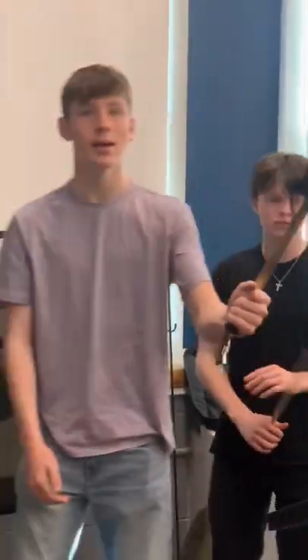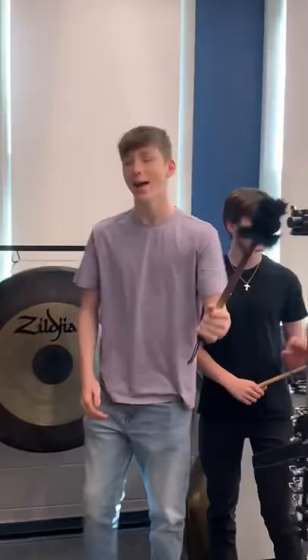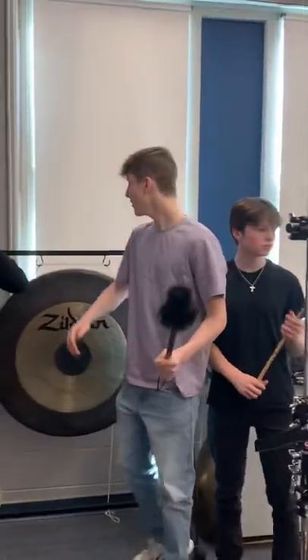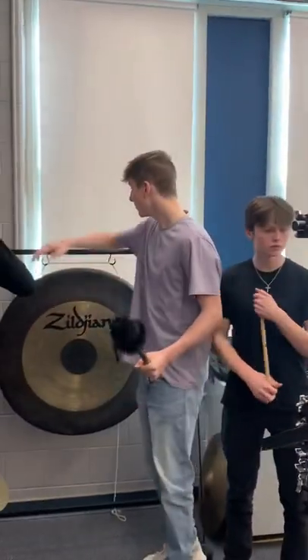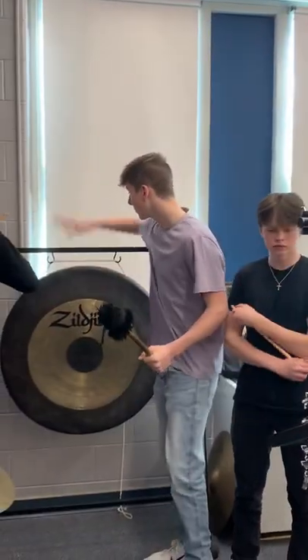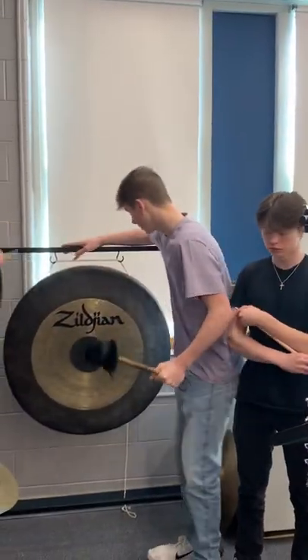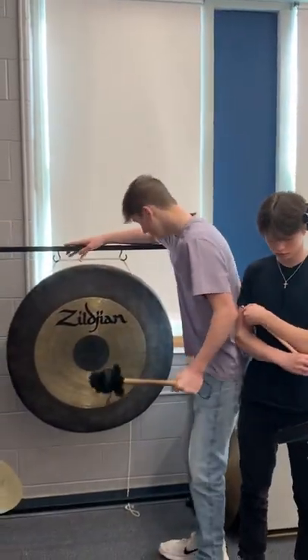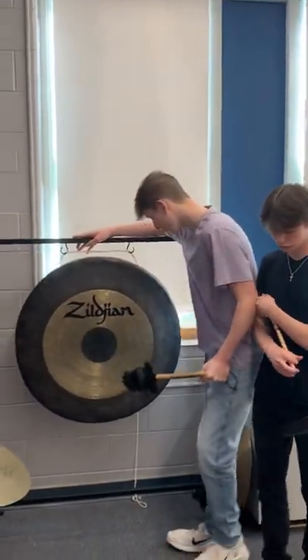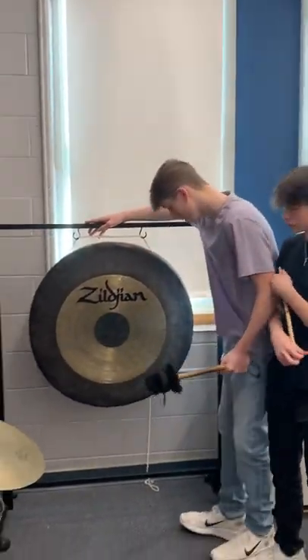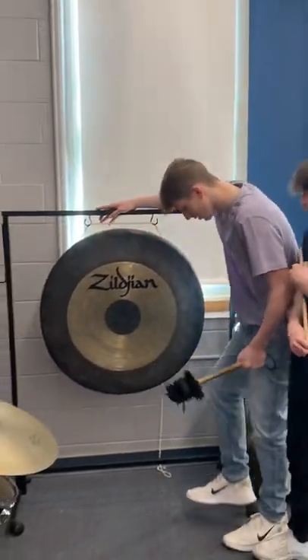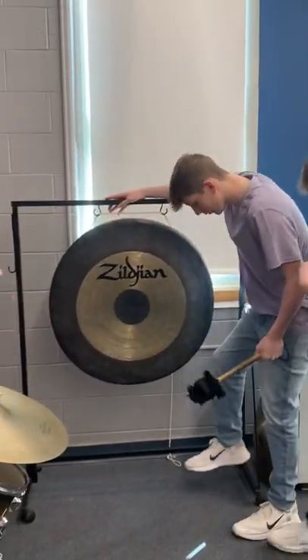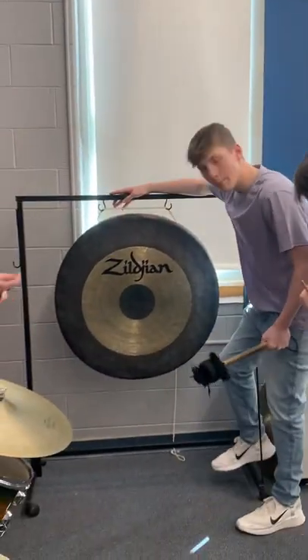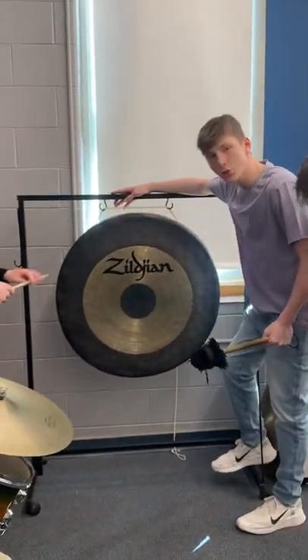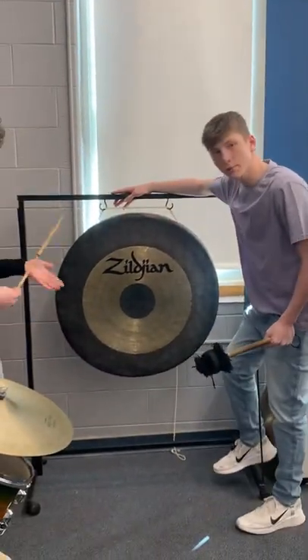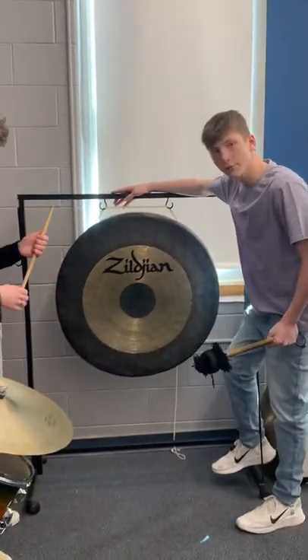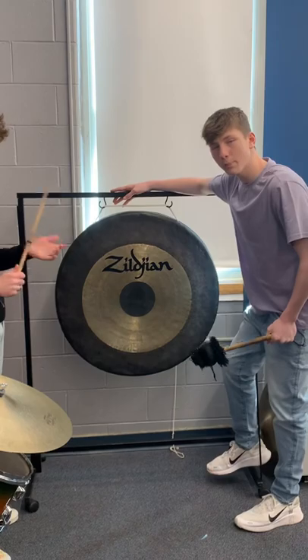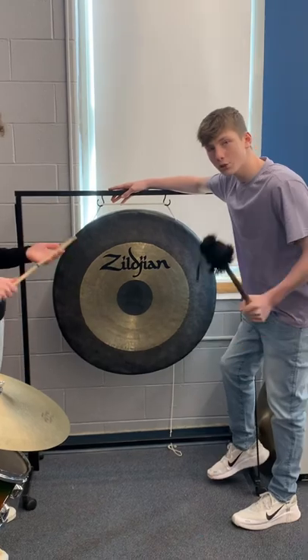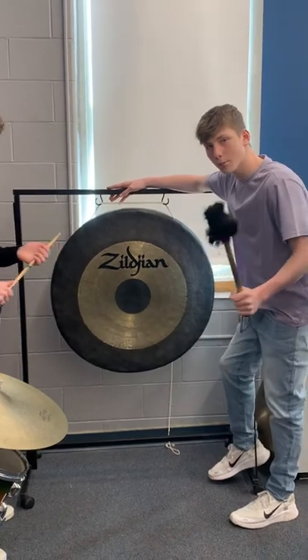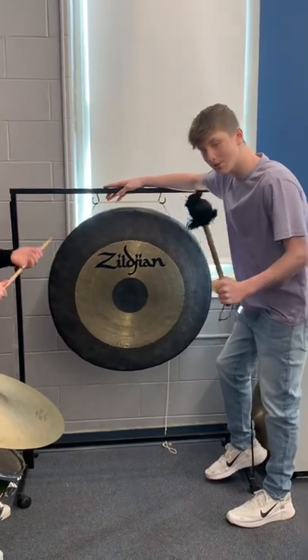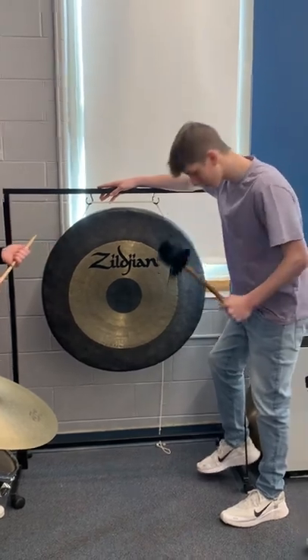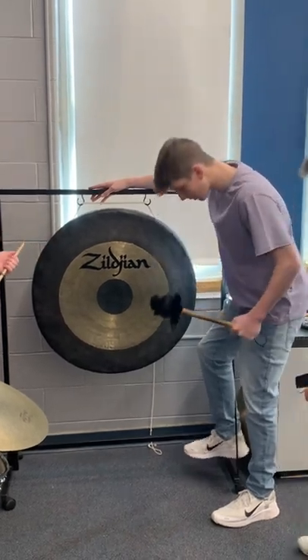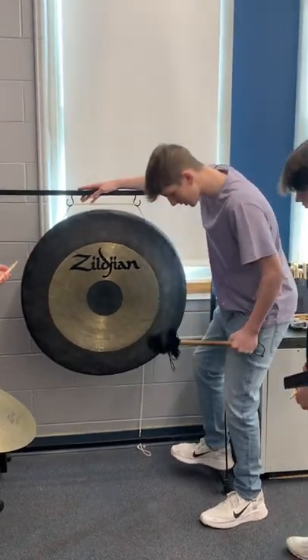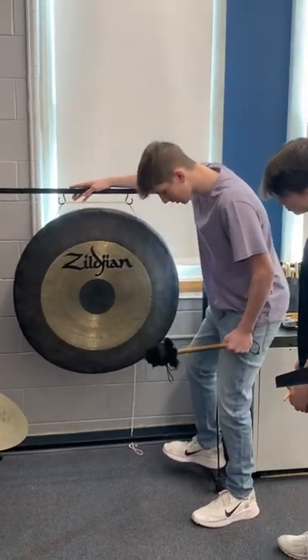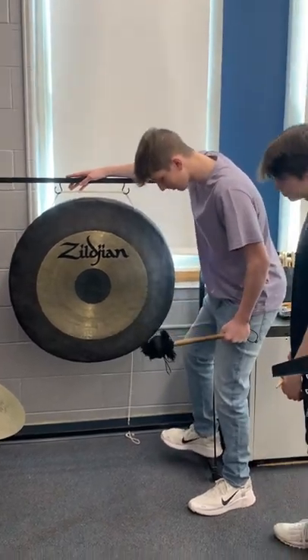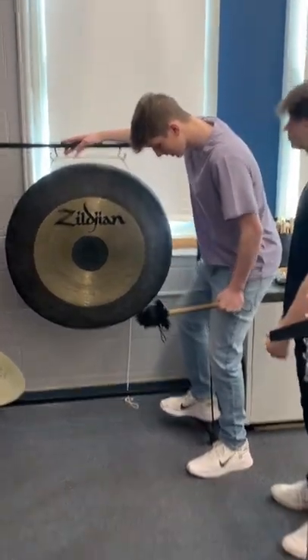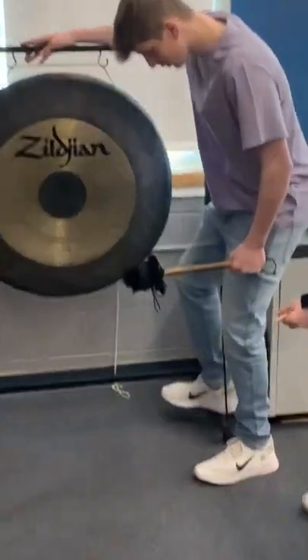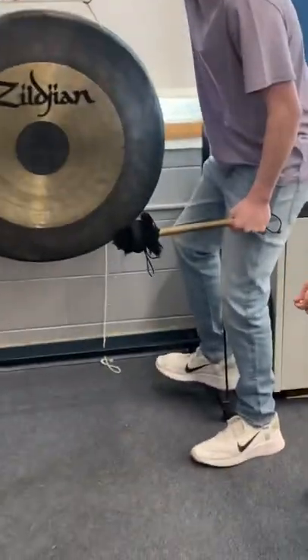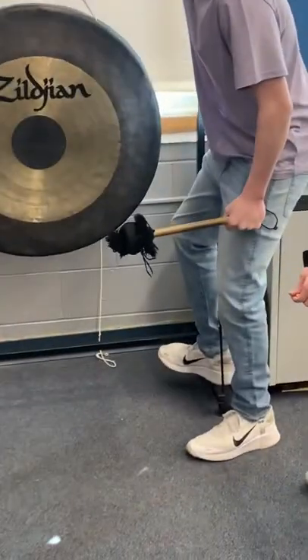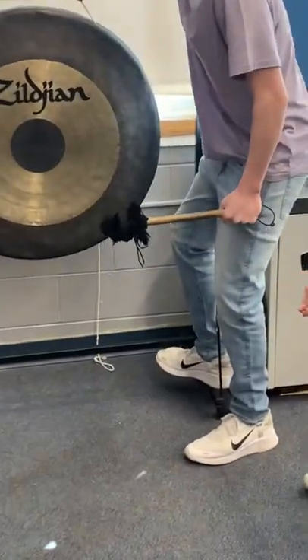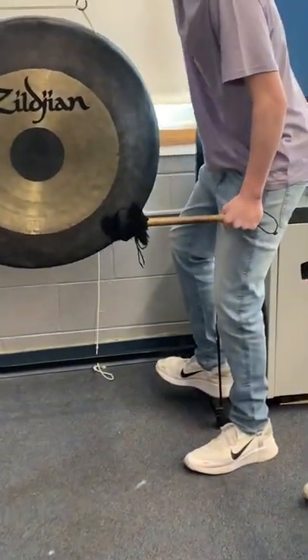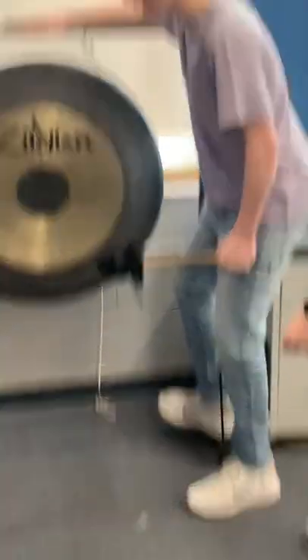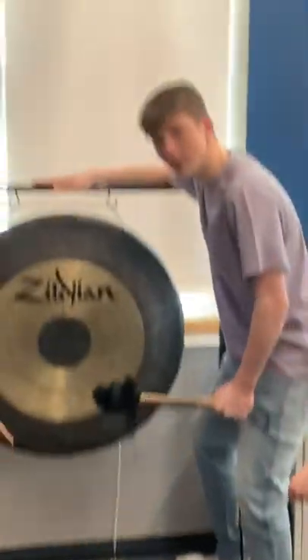And then, for posture purposes, you're going to want to sit here. Put your foot here. Hands here.